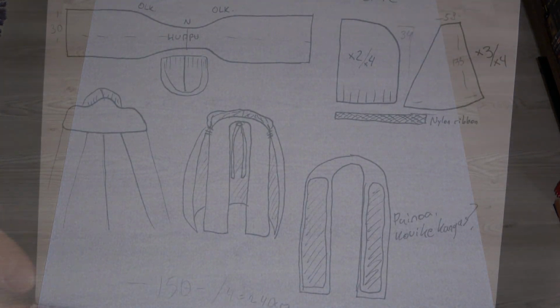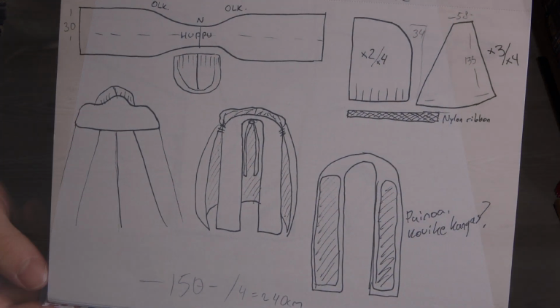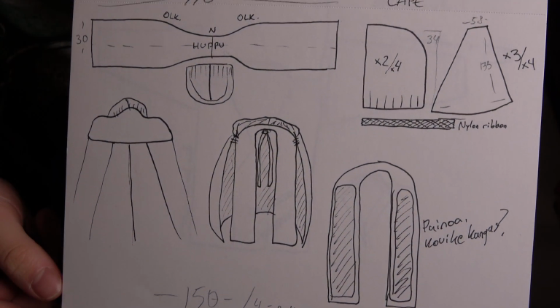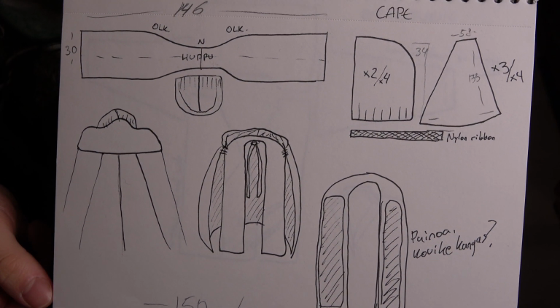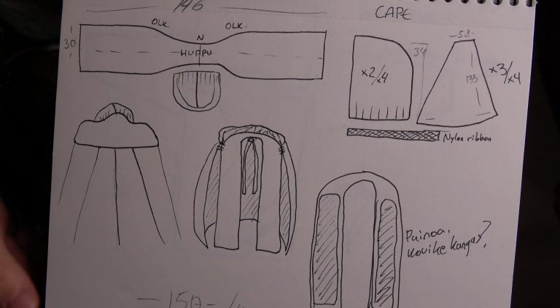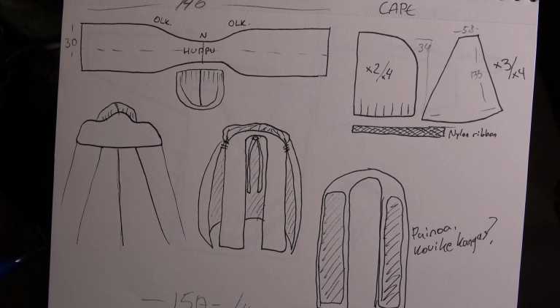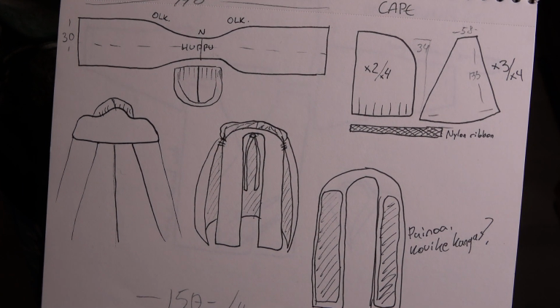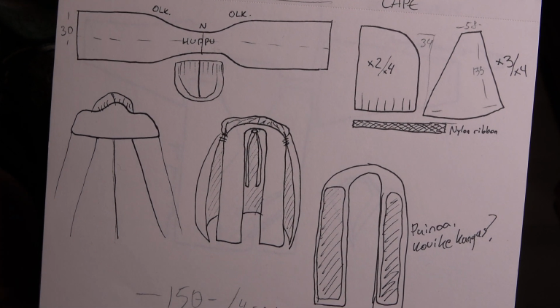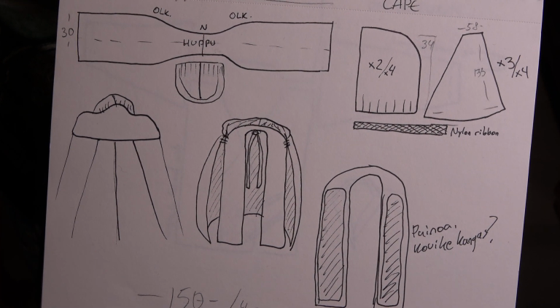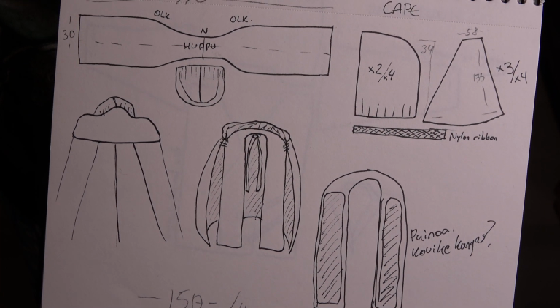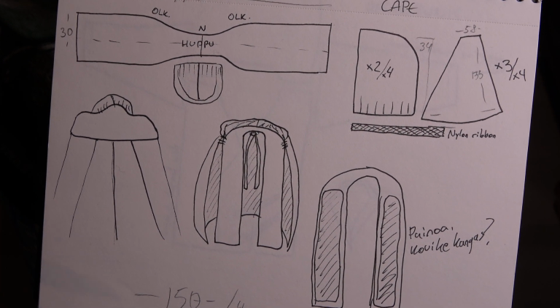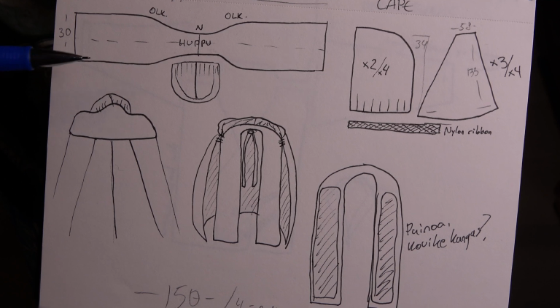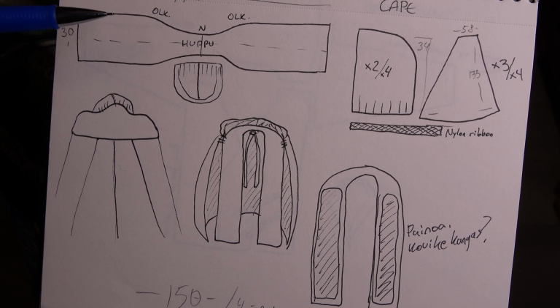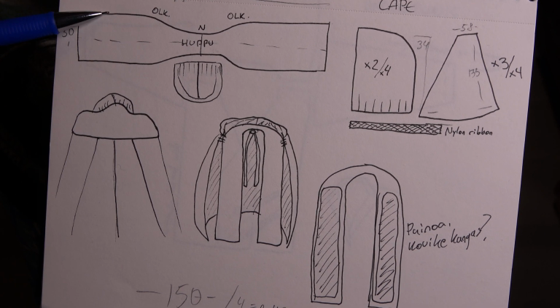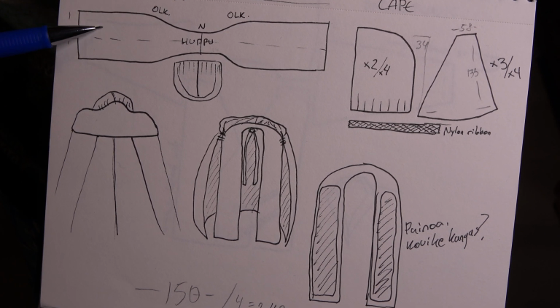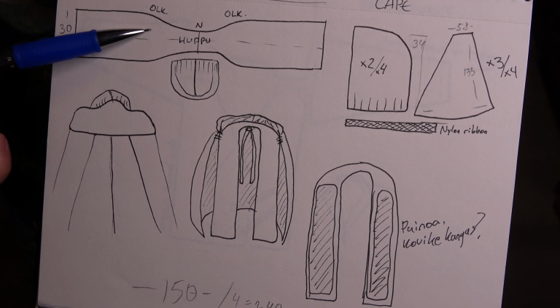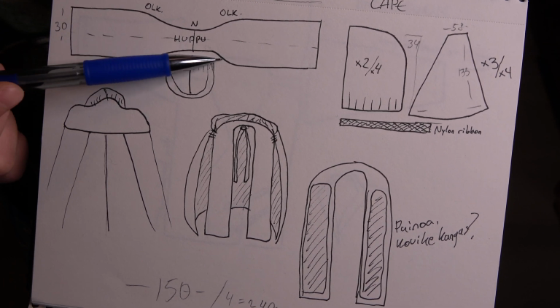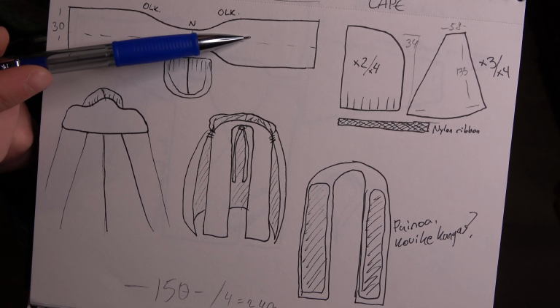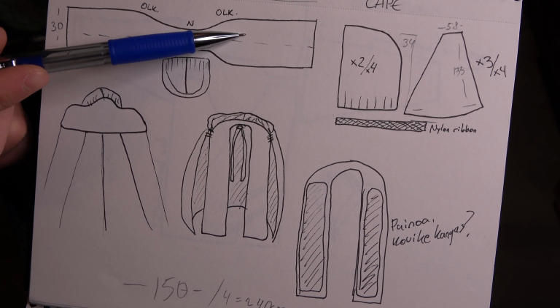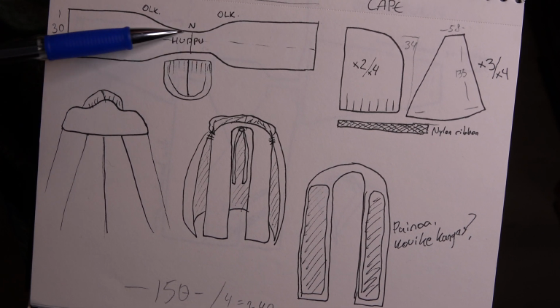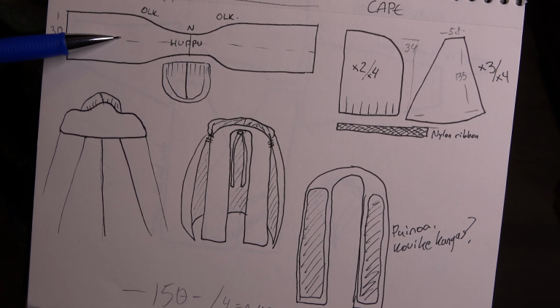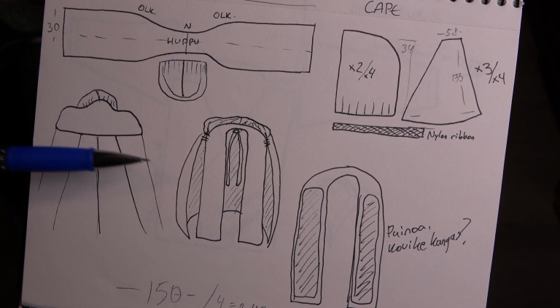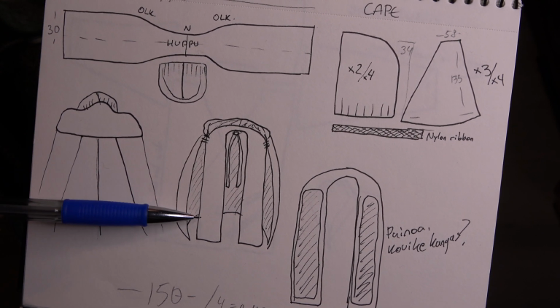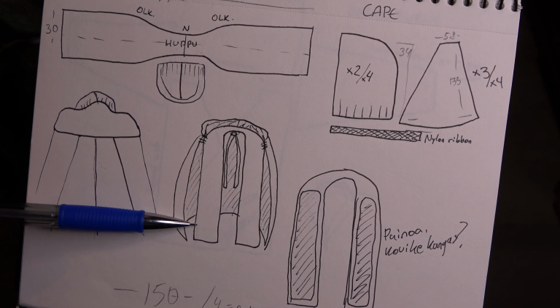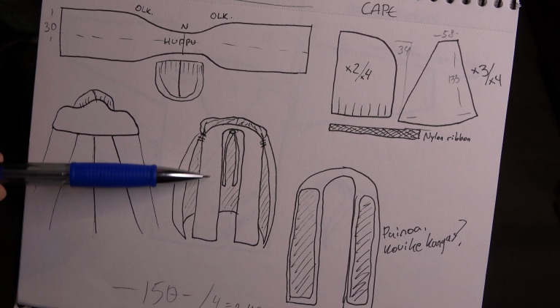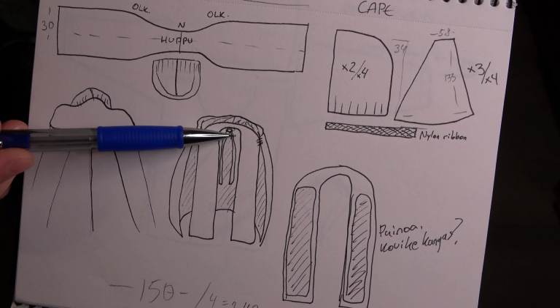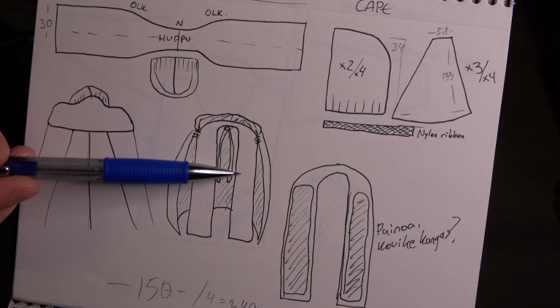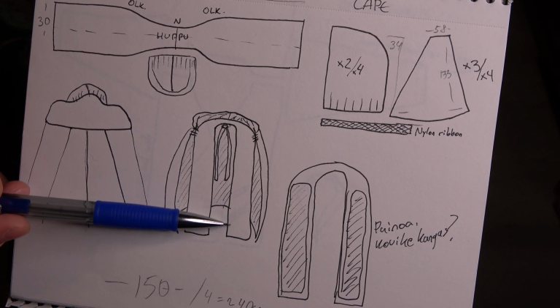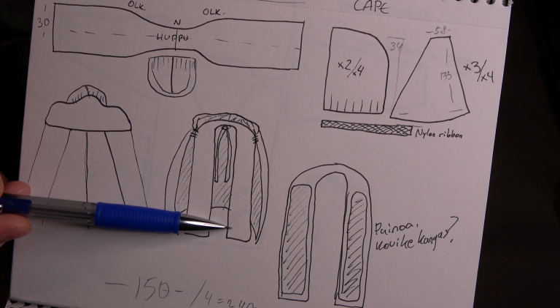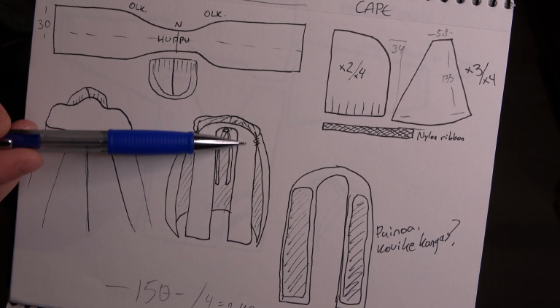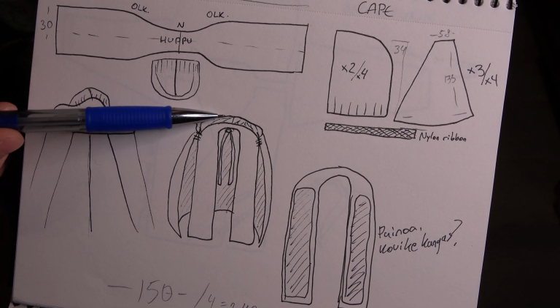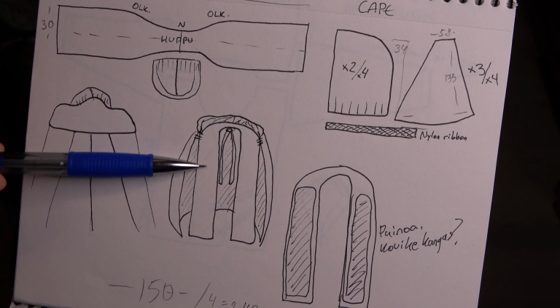Here you have the patterns. You have this weird scarf part which wraps around your neck on the front, and then you have the back panels that are on the back with the hood.